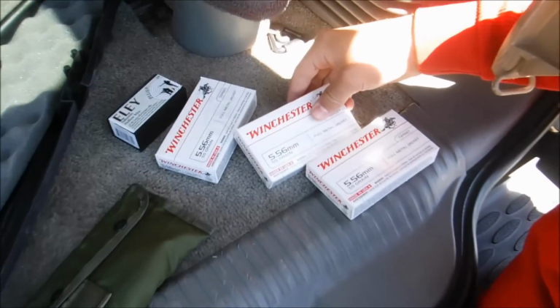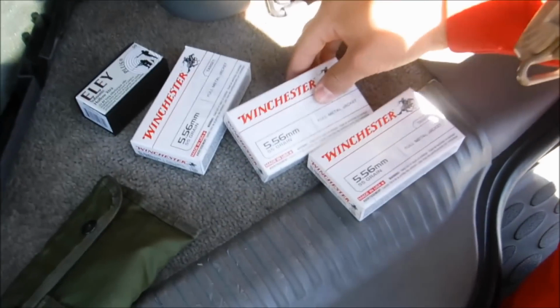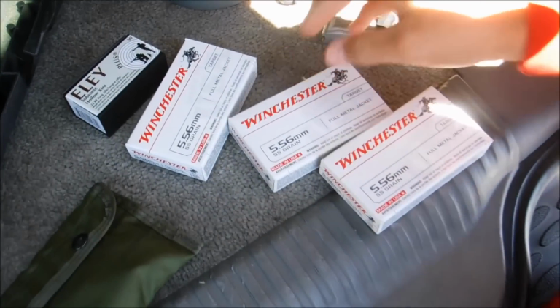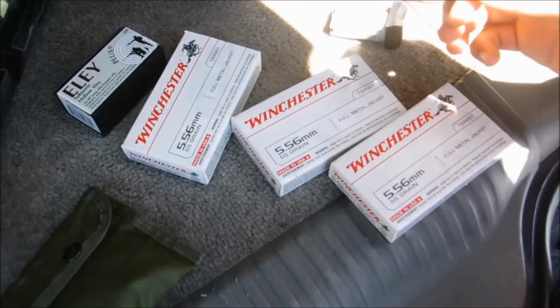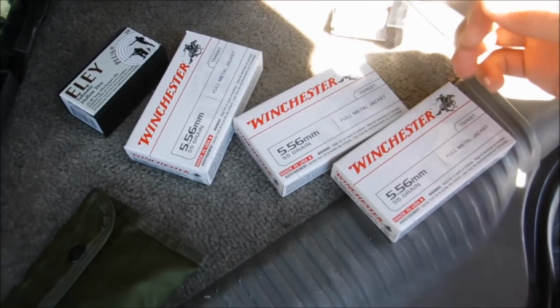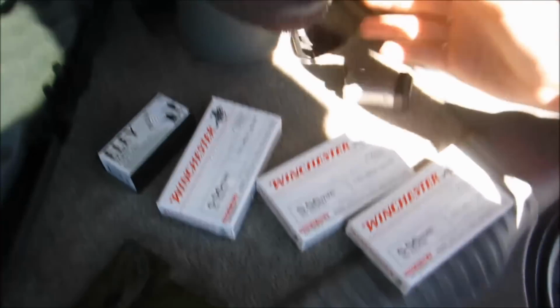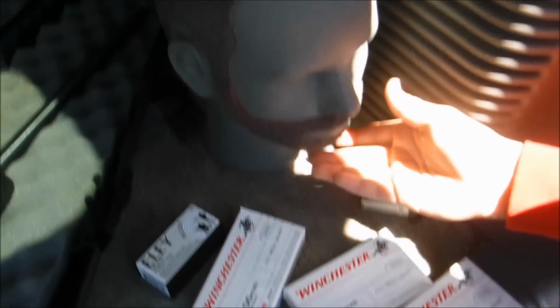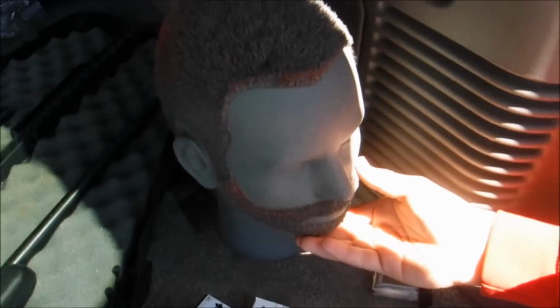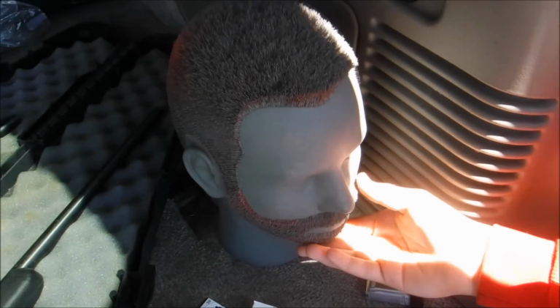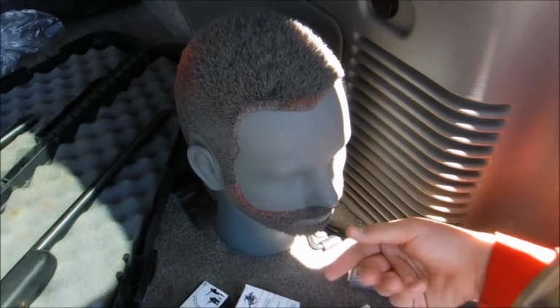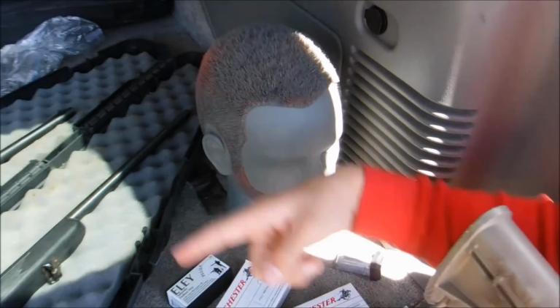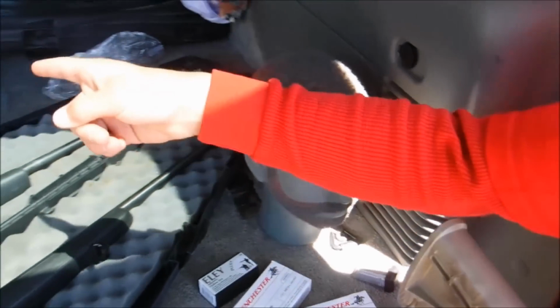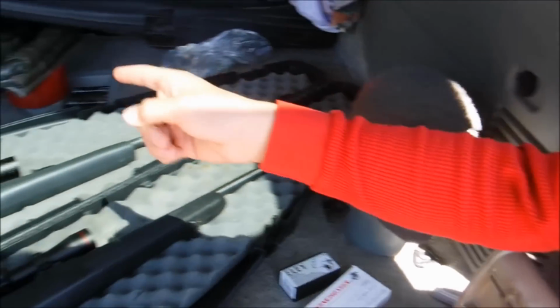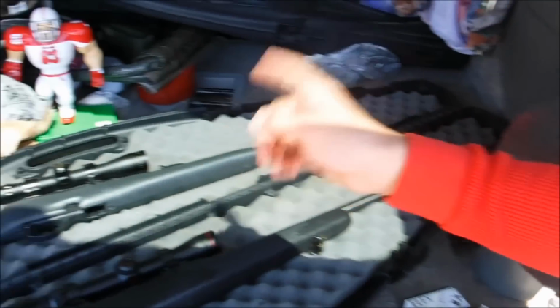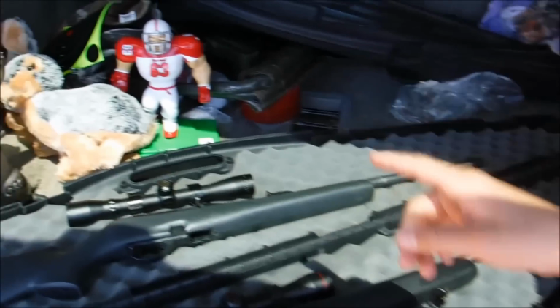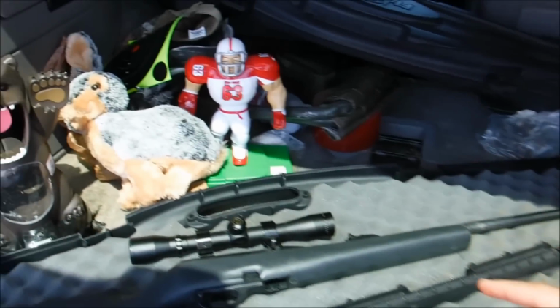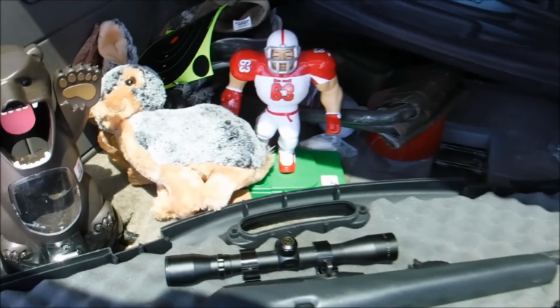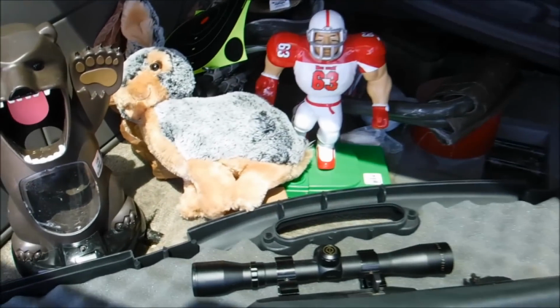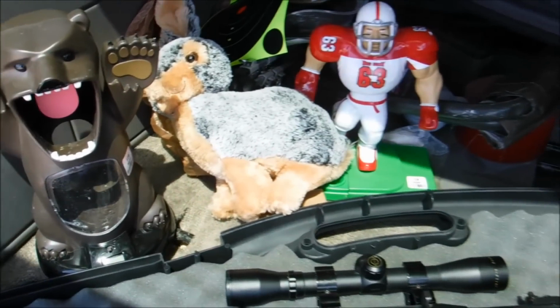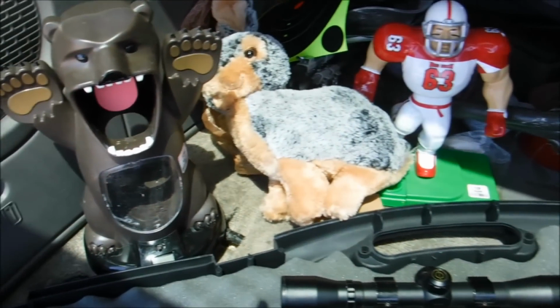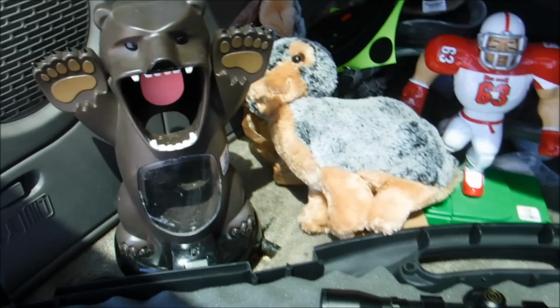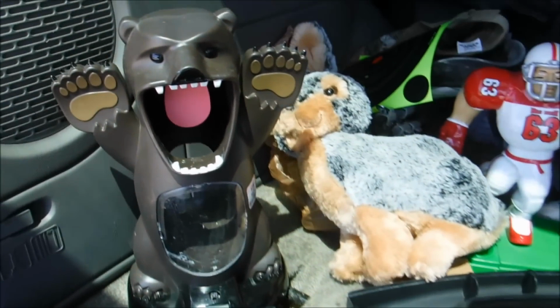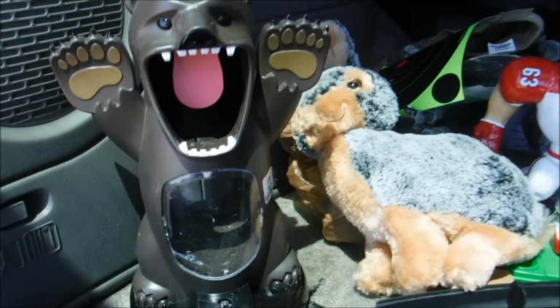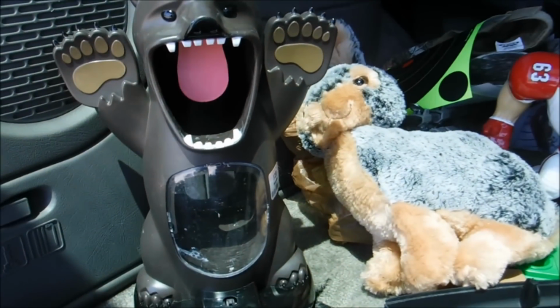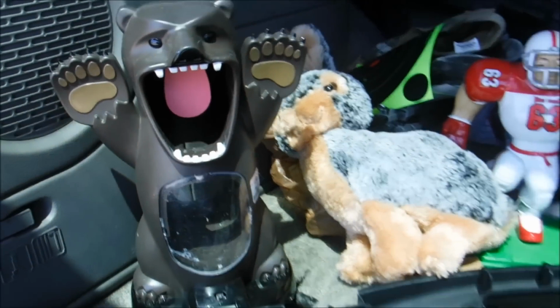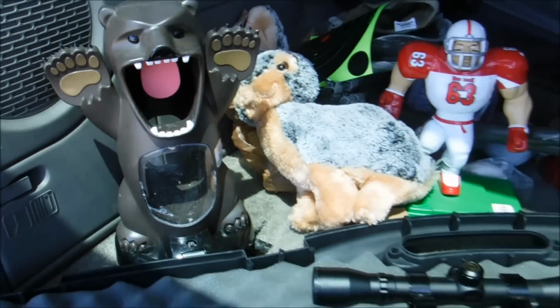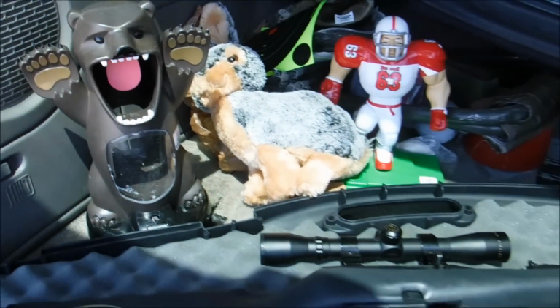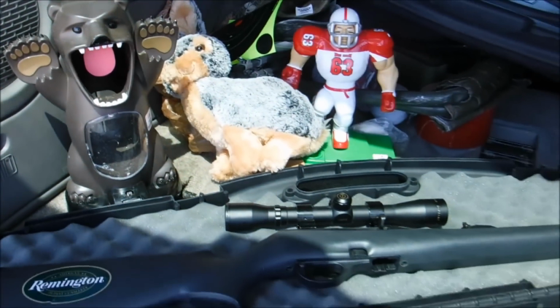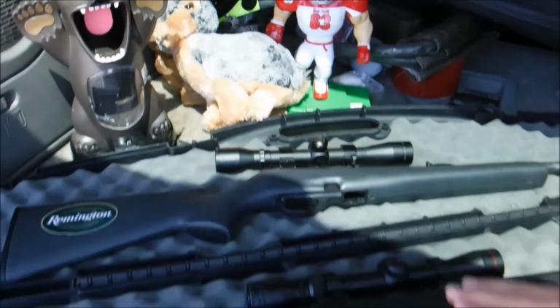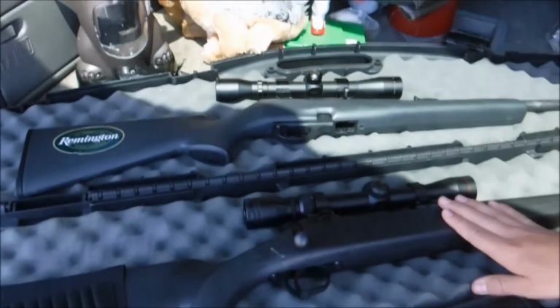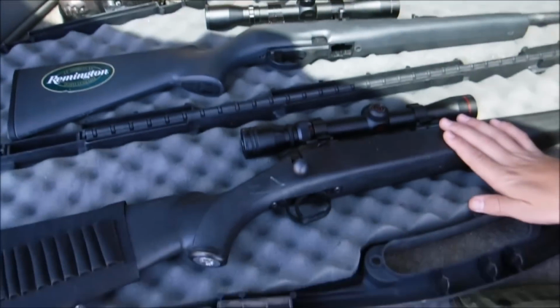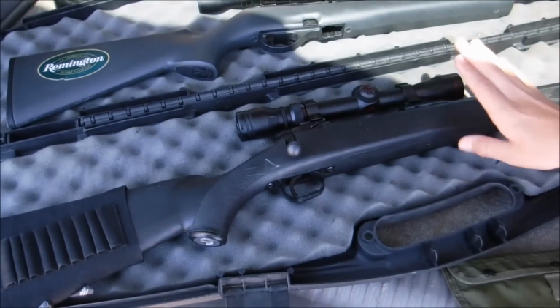We got a couple cool targets we're going to be hitting: Jody, a football player, some normal targets, a stuffed animal, a bear. And we also got a .30-06 and a .22.